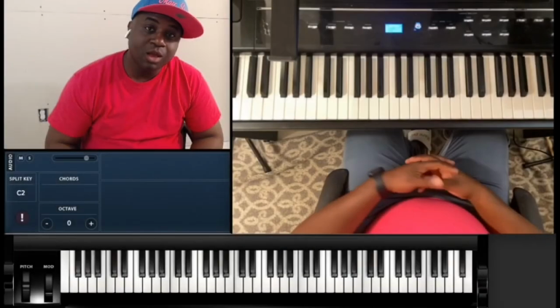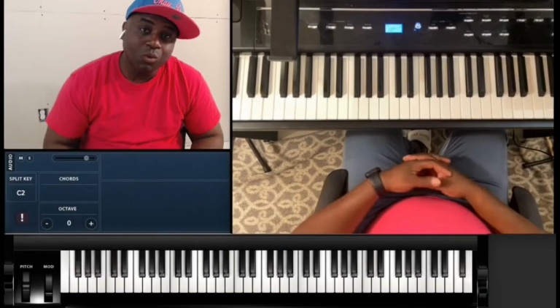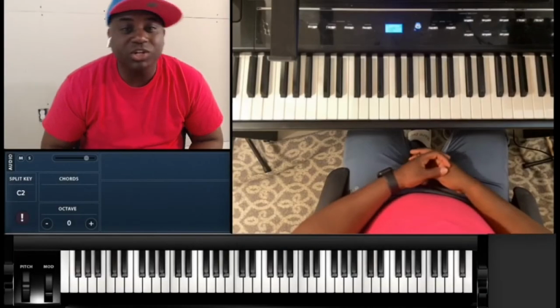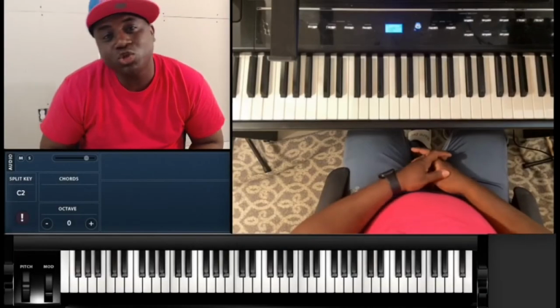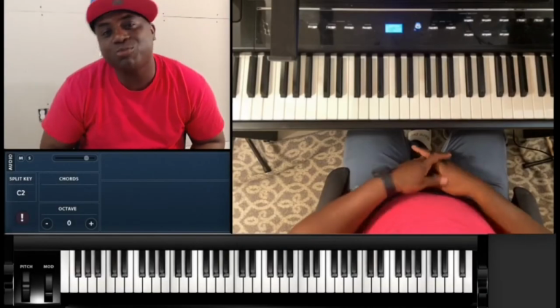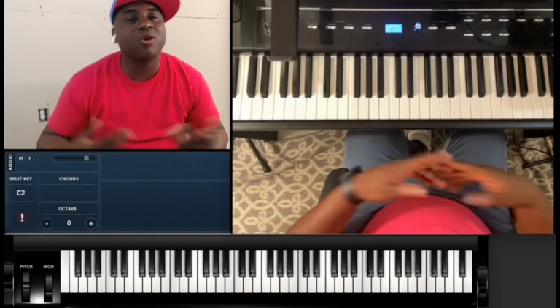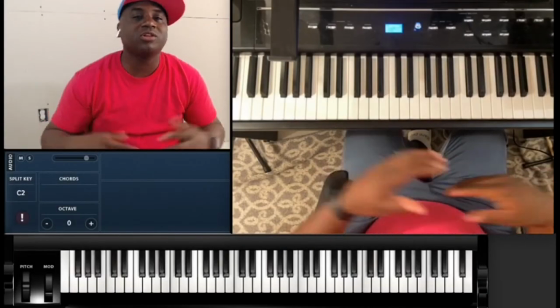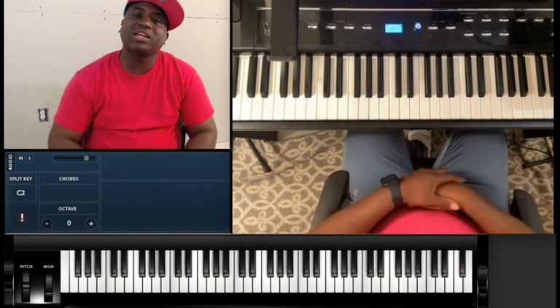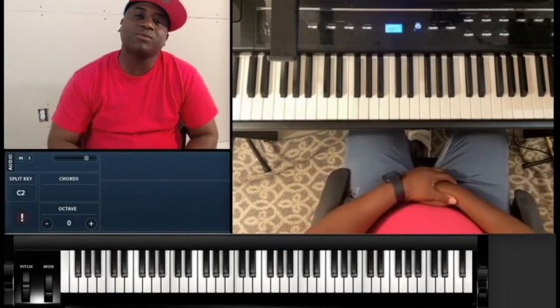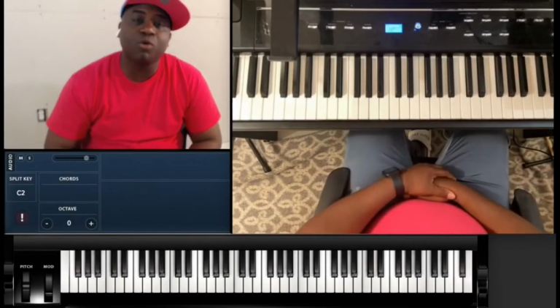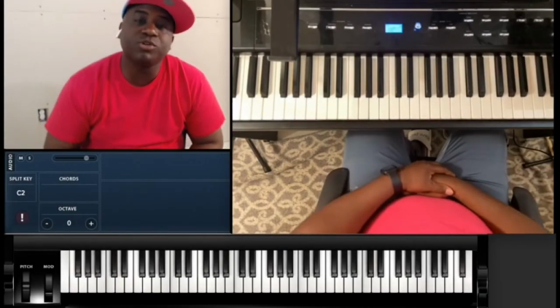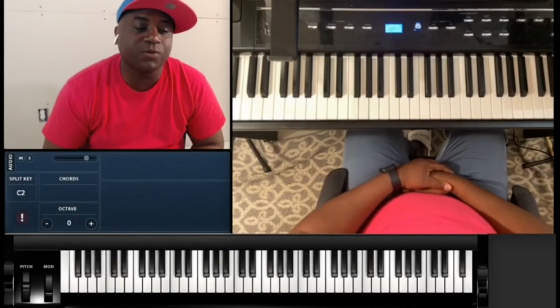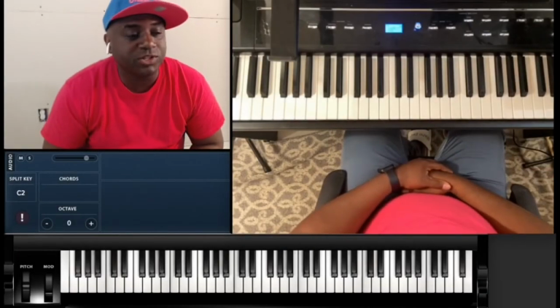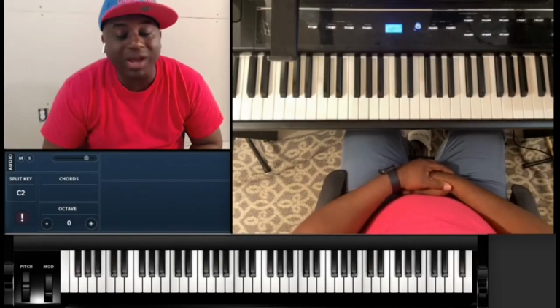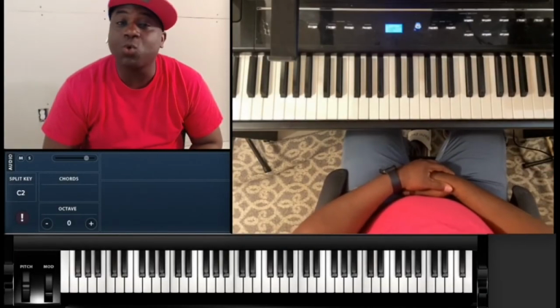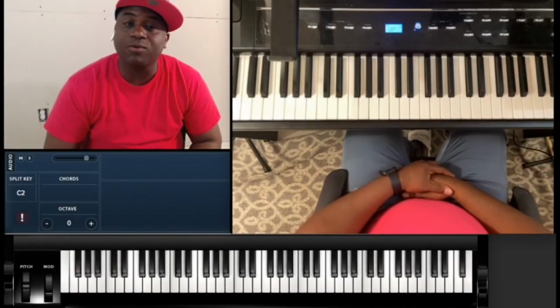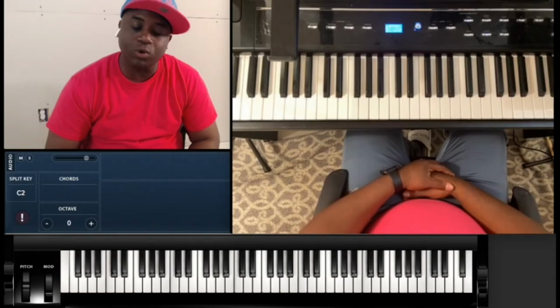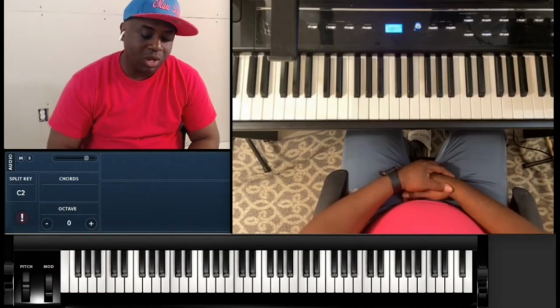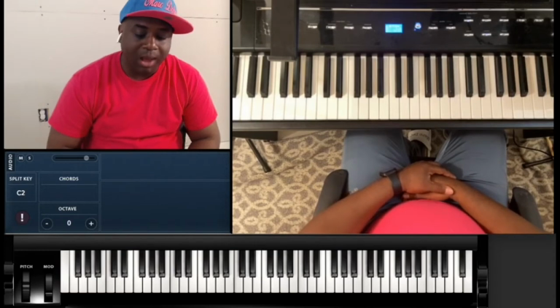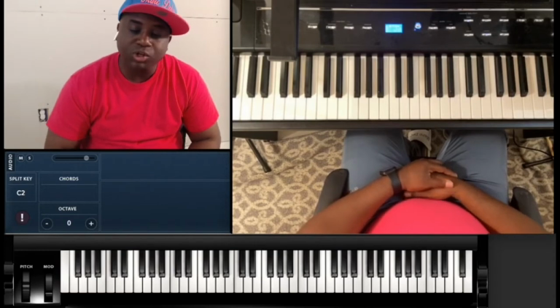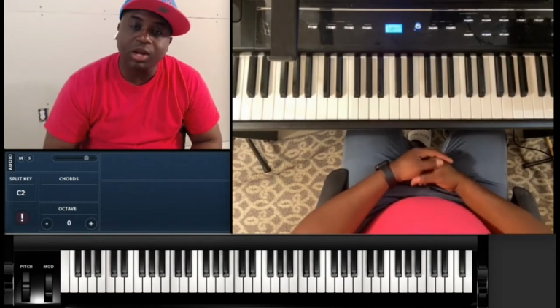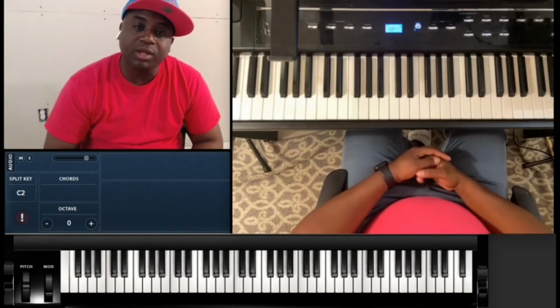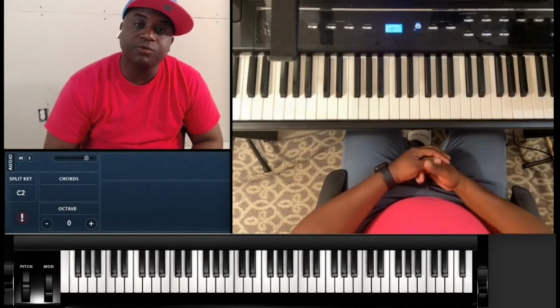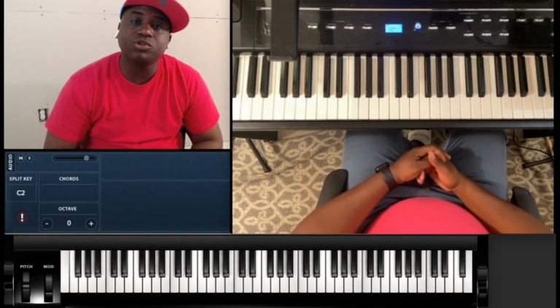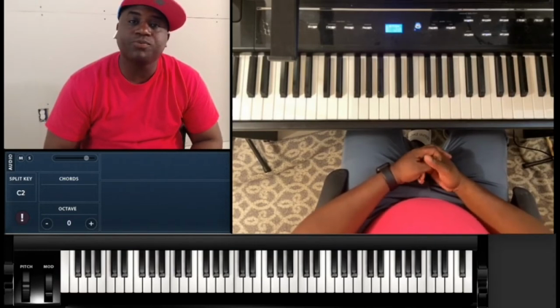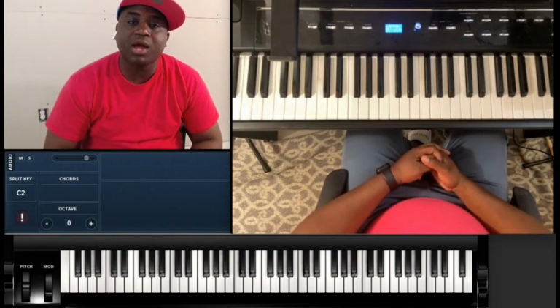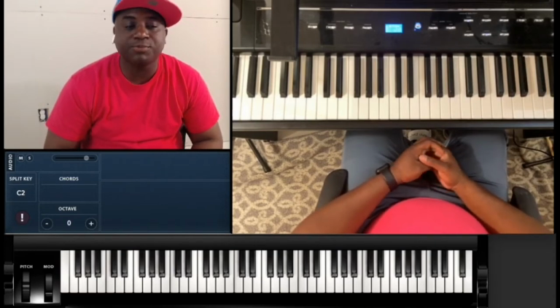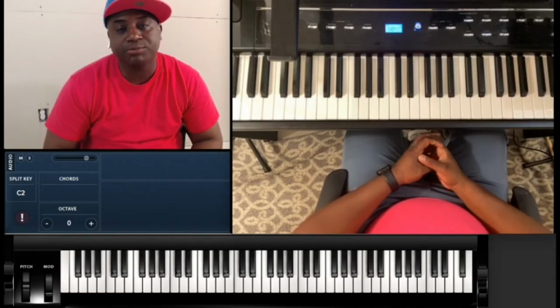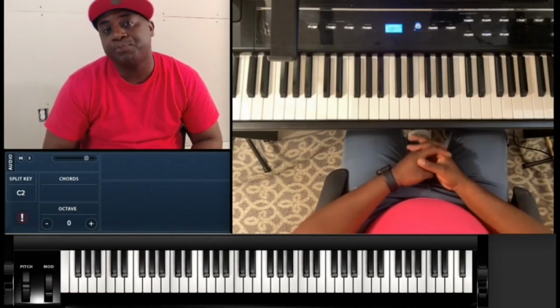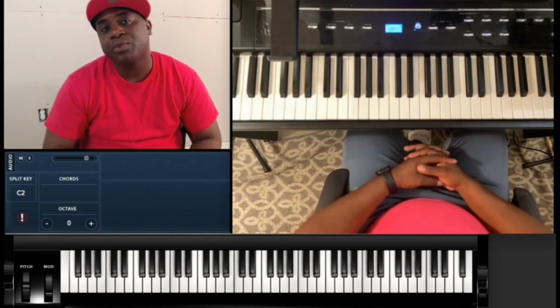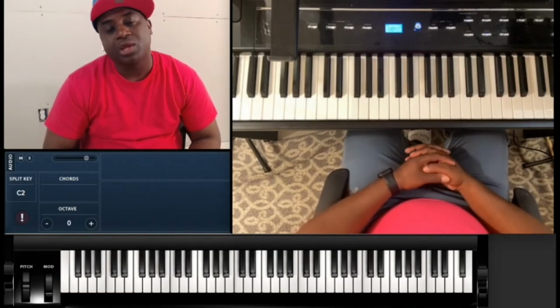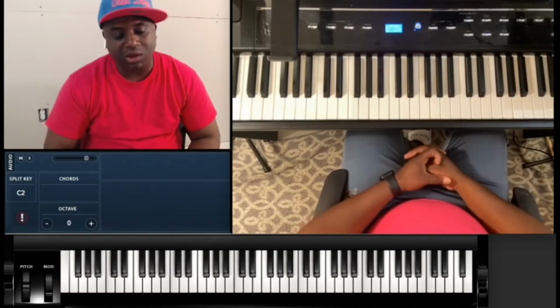What's good YouTube, it's your boy Martin back again with some more music for you. I've got a quick one for you — I'm gonna show you how to play Future's 'Out of Space.' This song is in D-flat major.